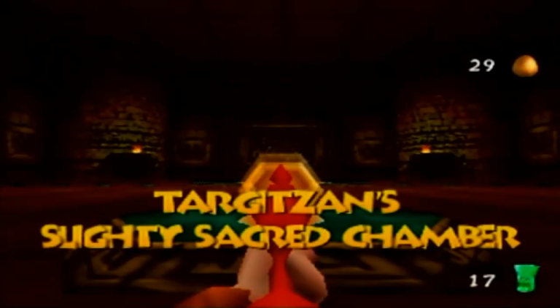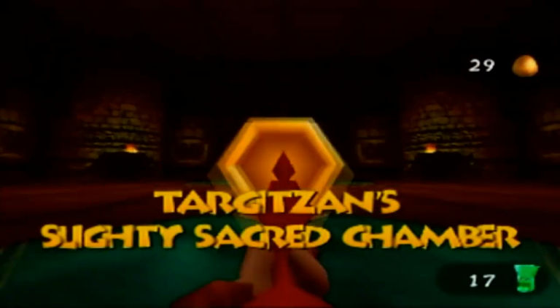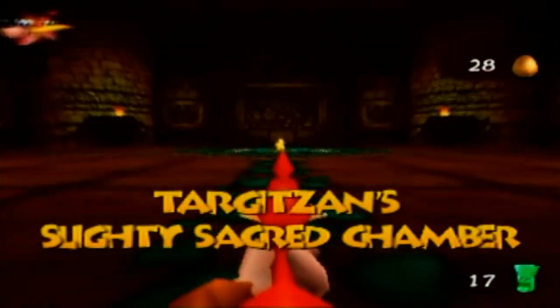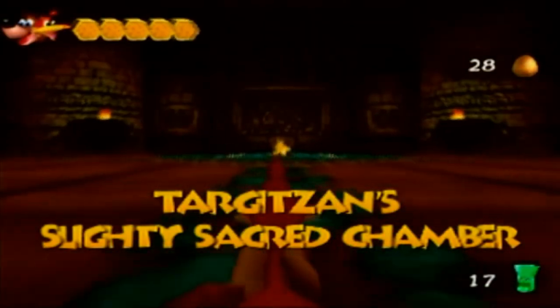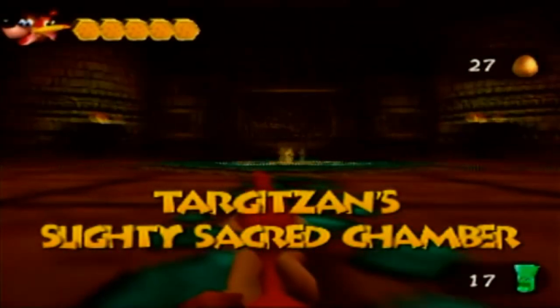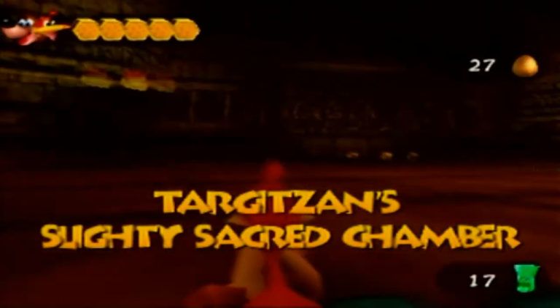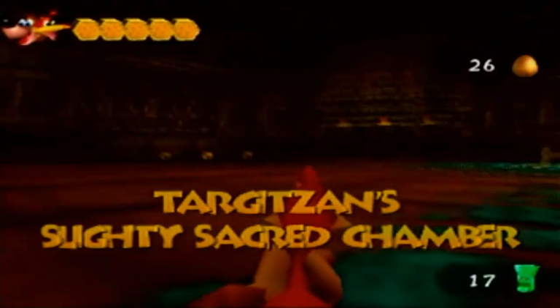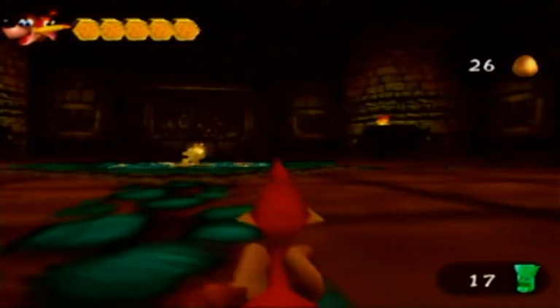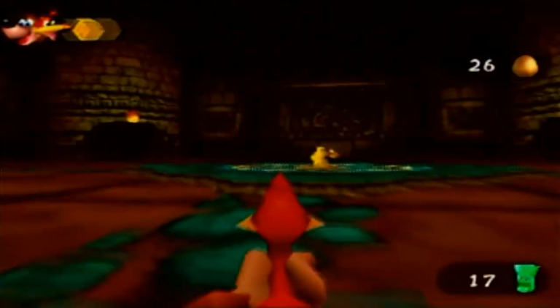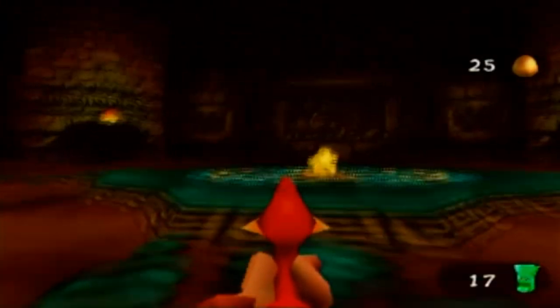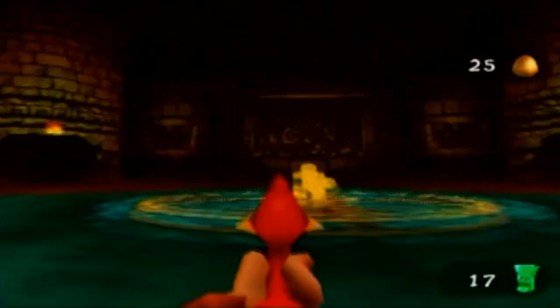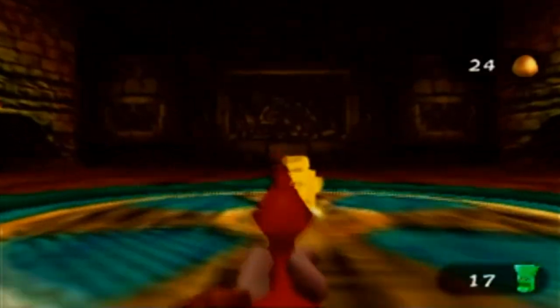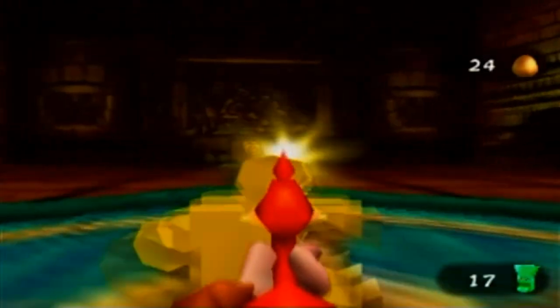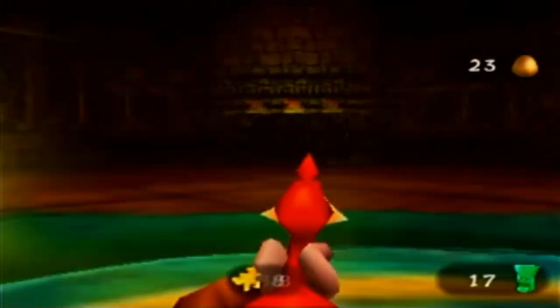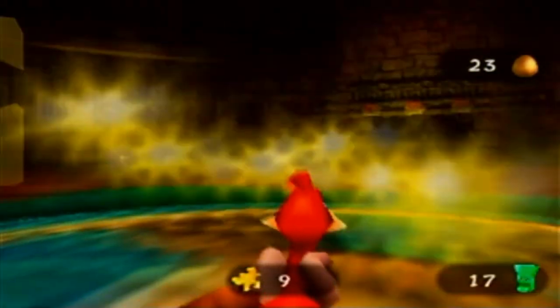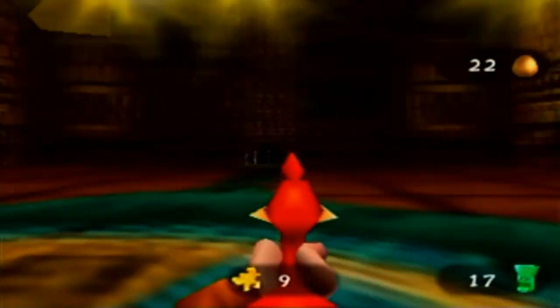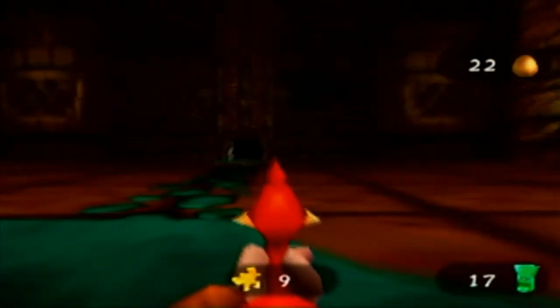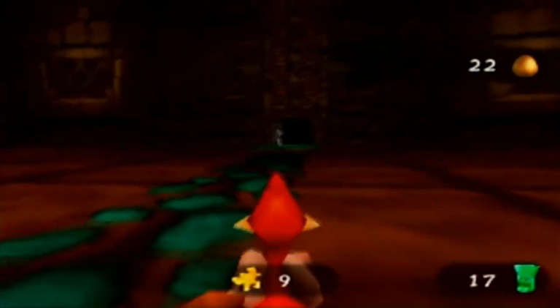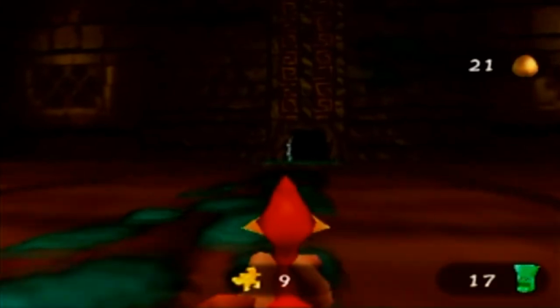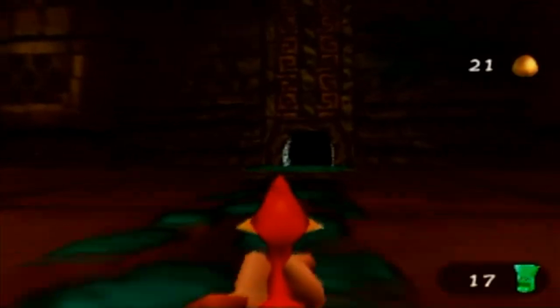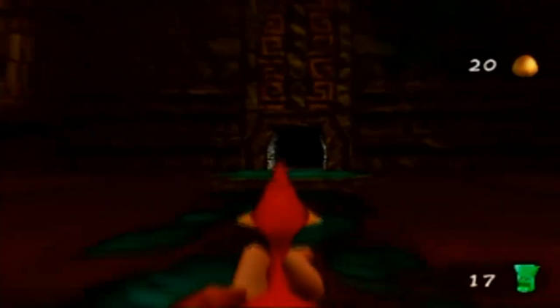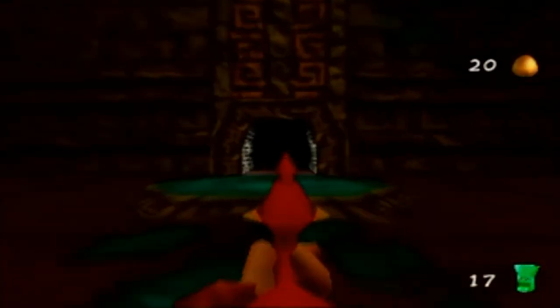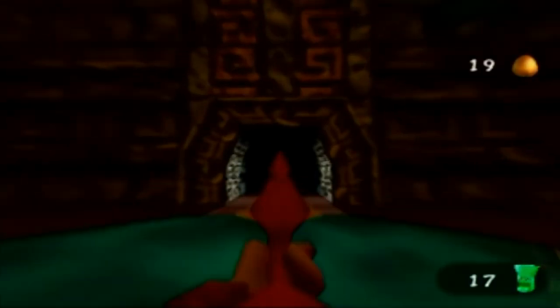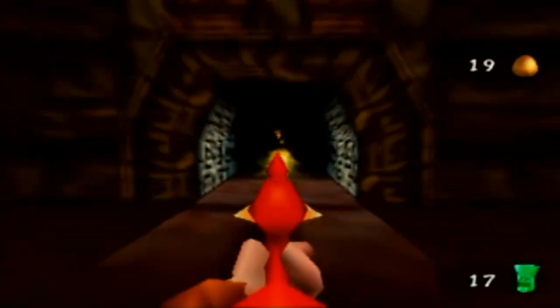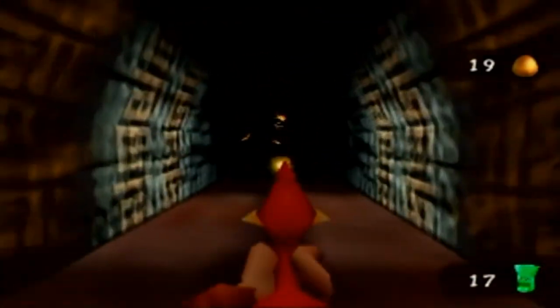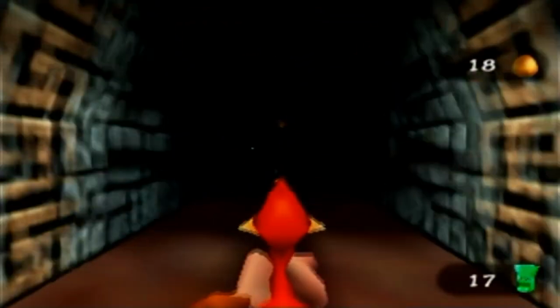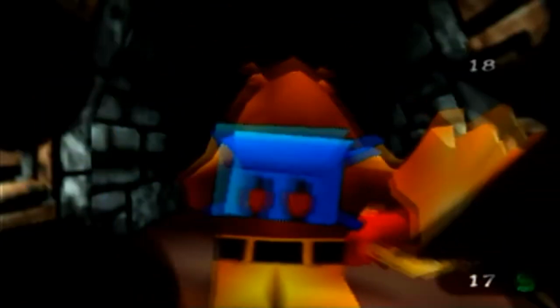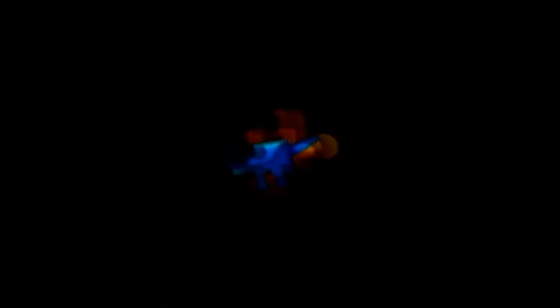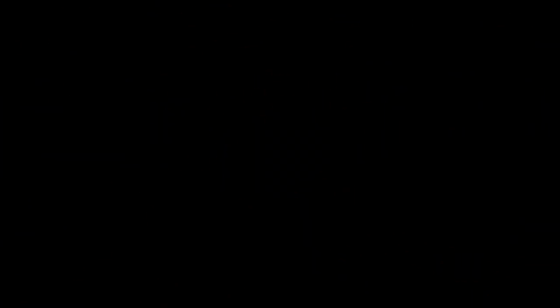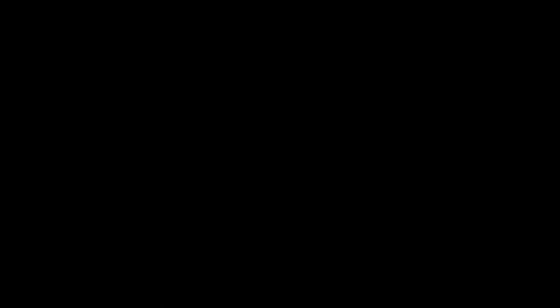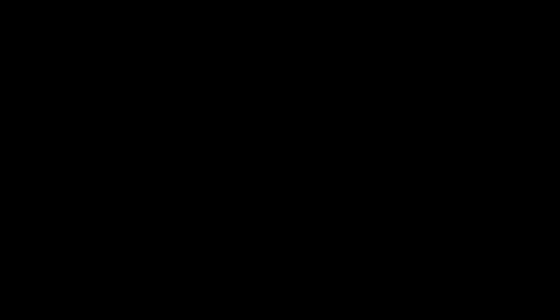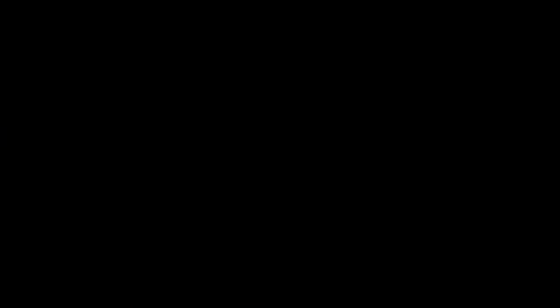It's Targotsan's slightly sacred chamber — it looks pretty nice. And there's a Jiggy in here! Another Jiggy in our pocket. But we still need to collect more statues because there's a second Jiggy we can get in here as well.